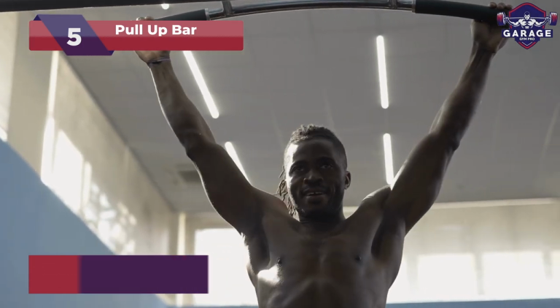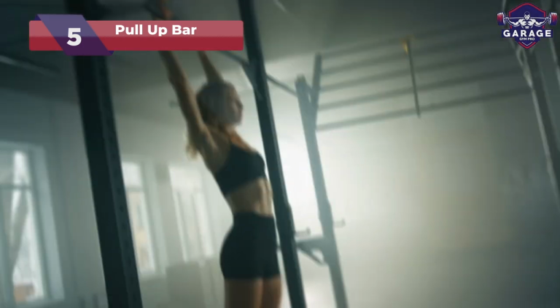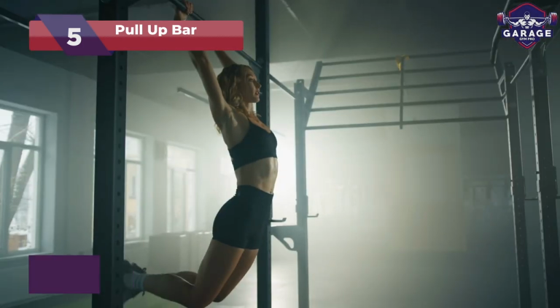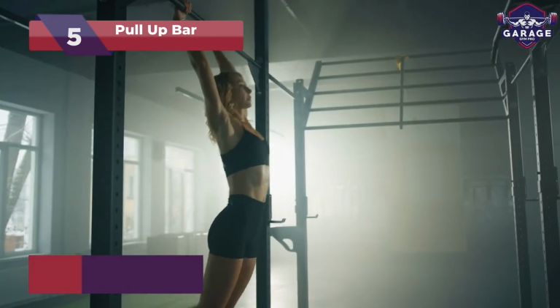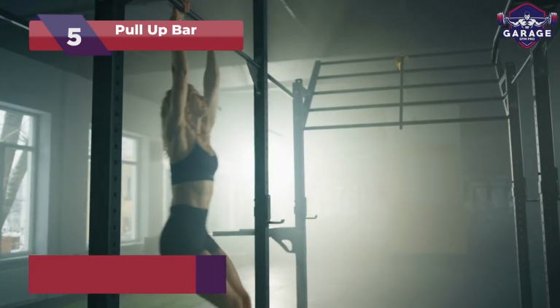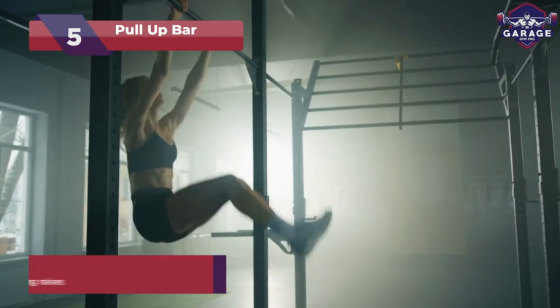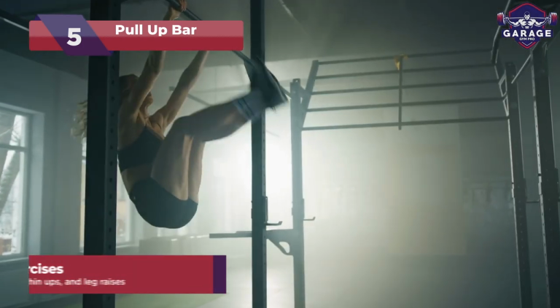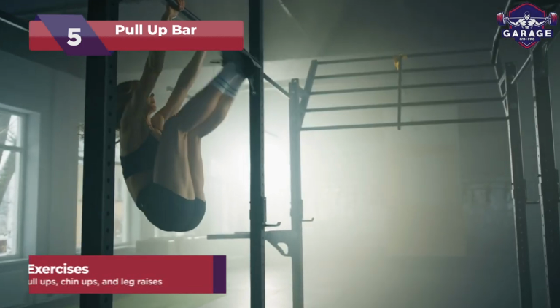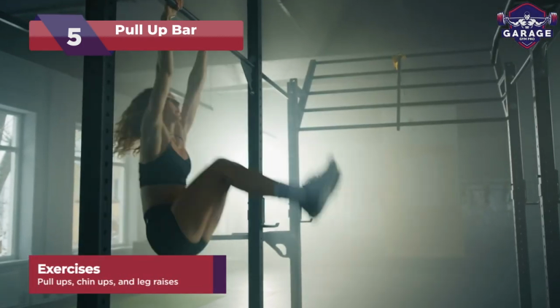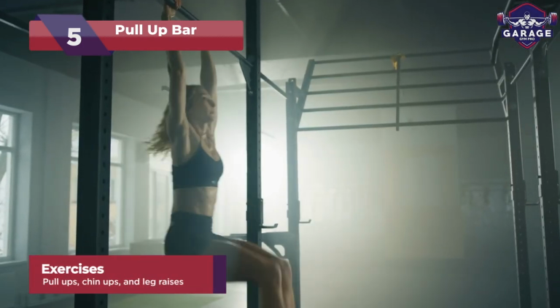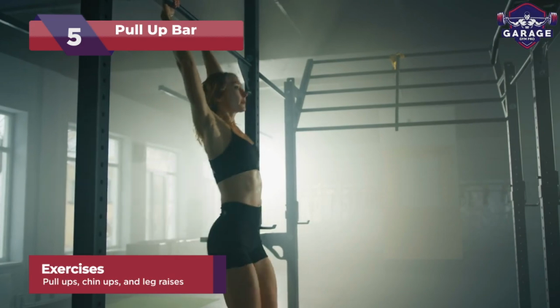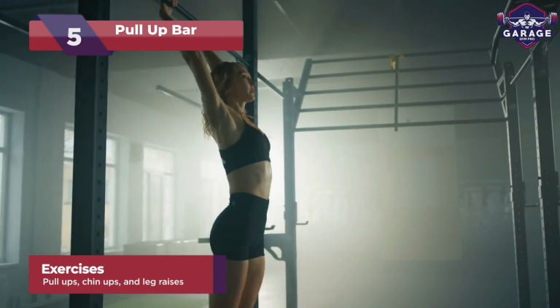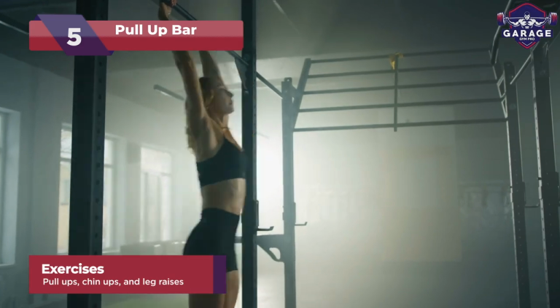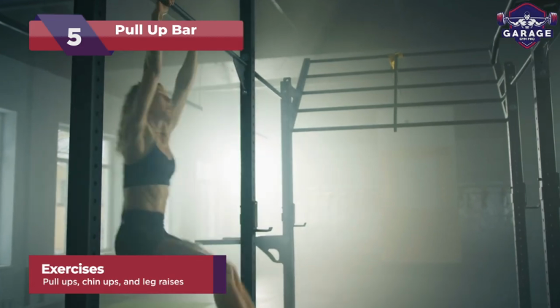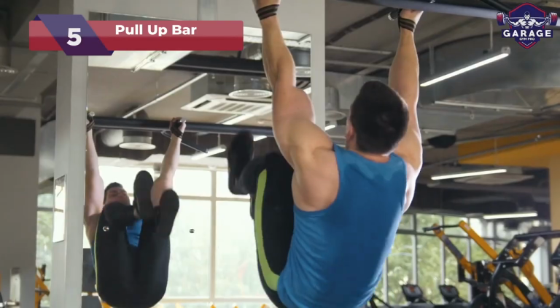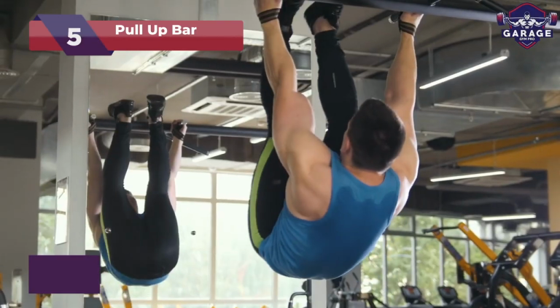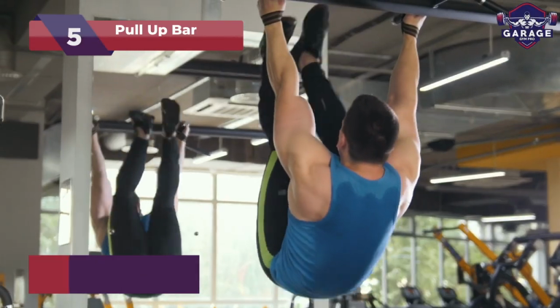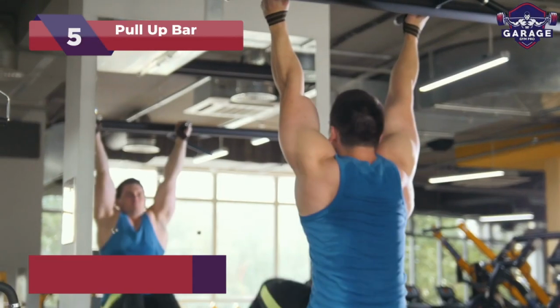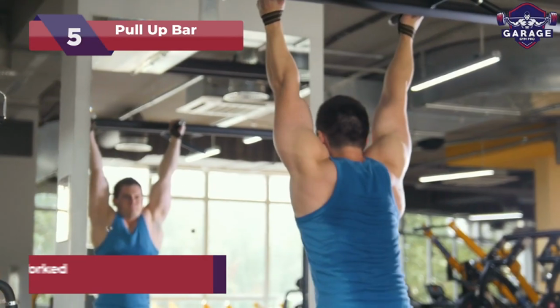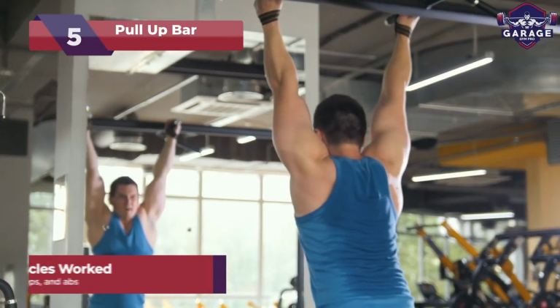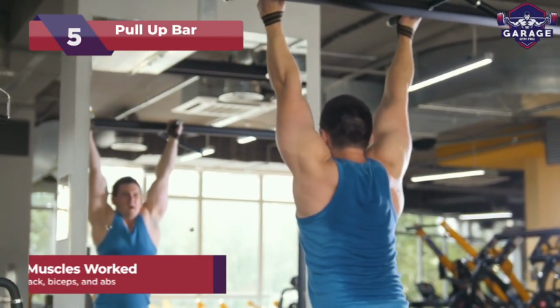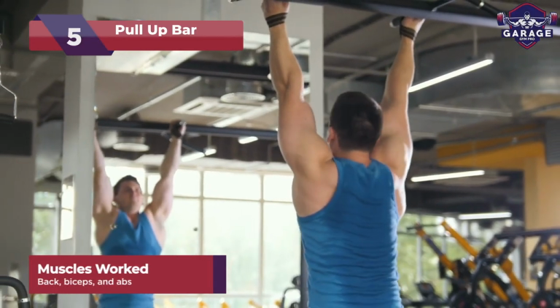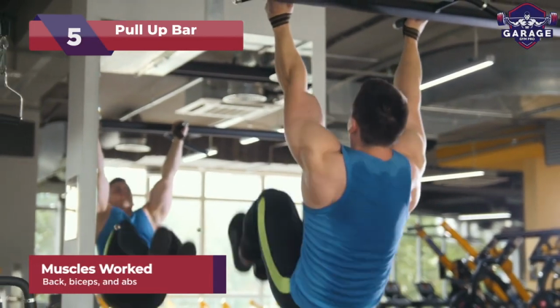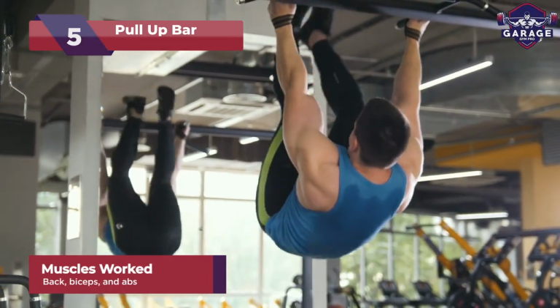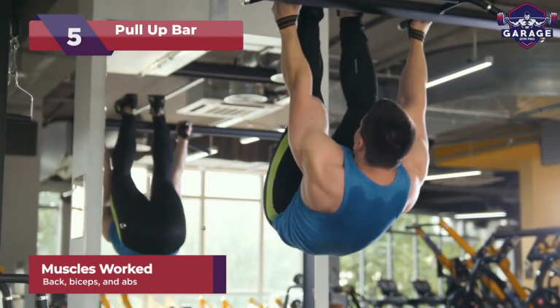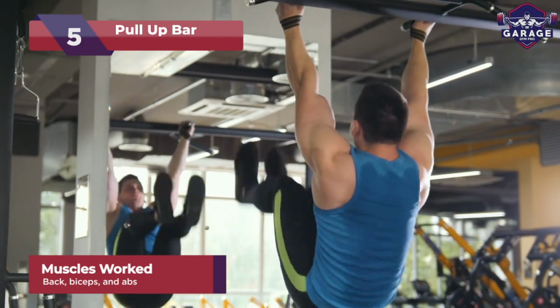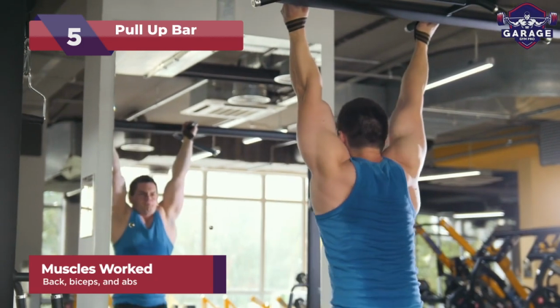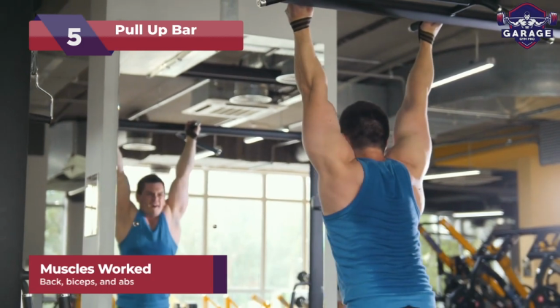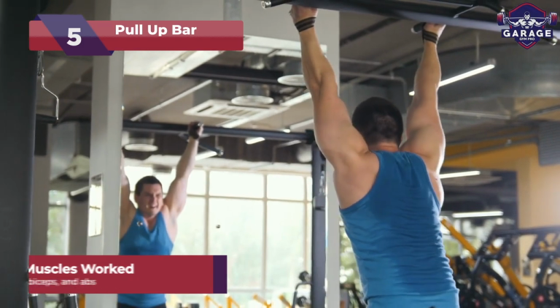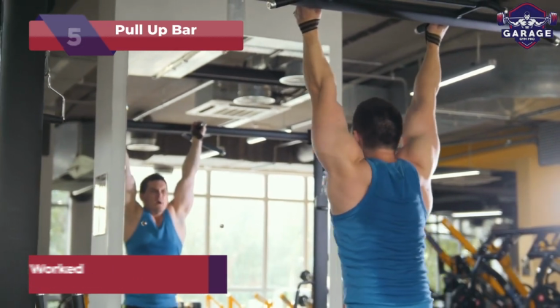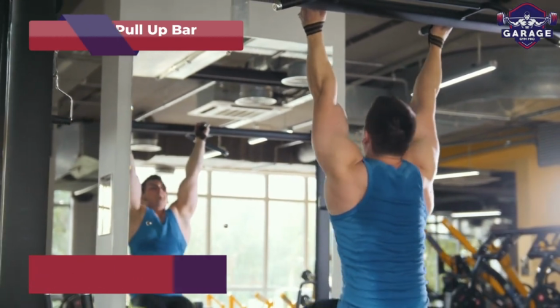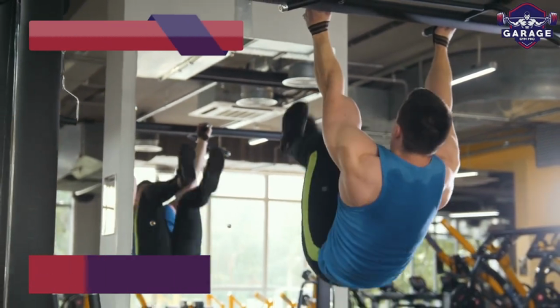The cheapest ones you will find can attach directly to the door frame in your home. Target your back, arms, and core with precision and master variations like chin-ups and leg raises.